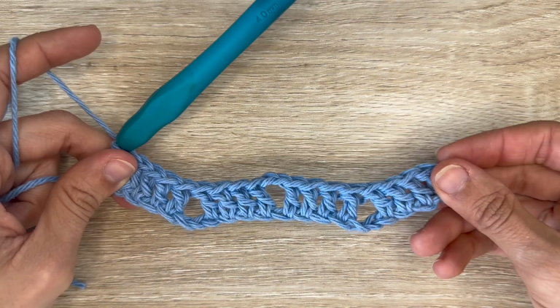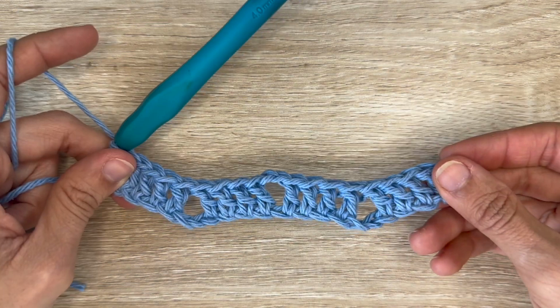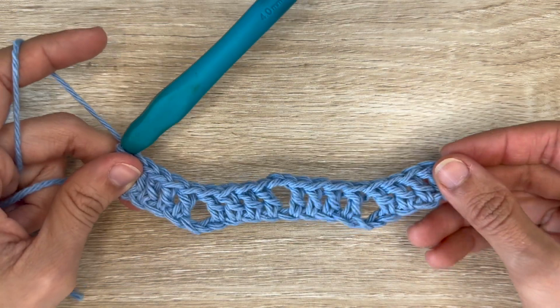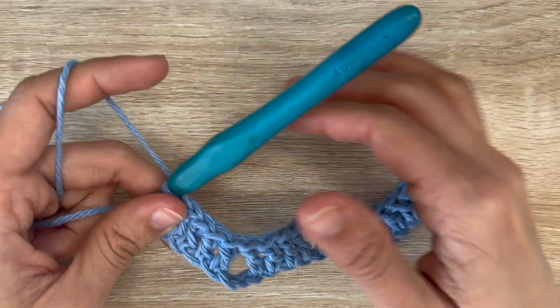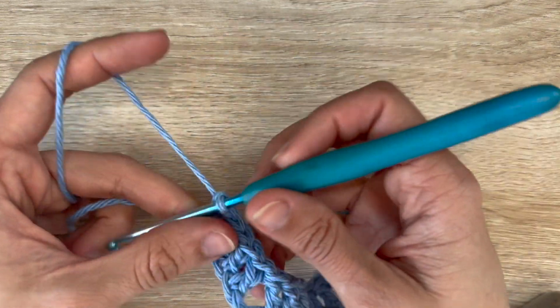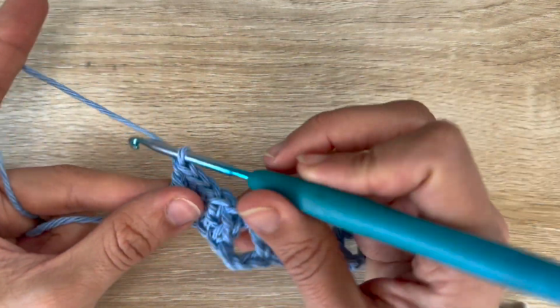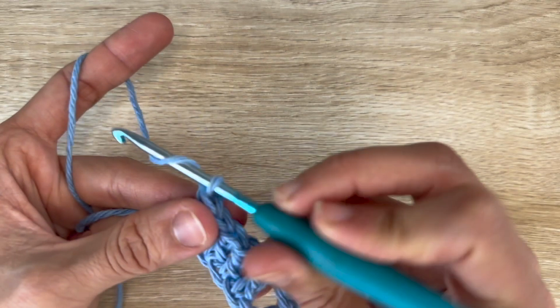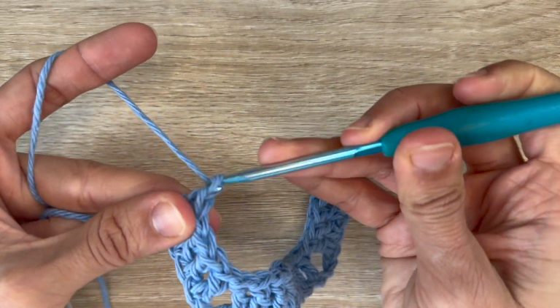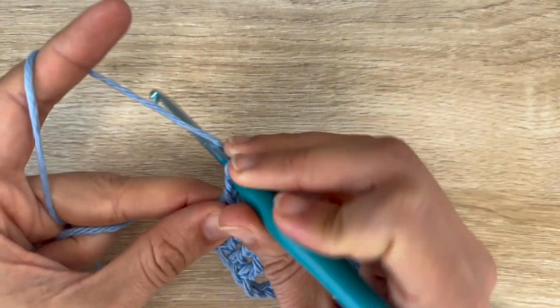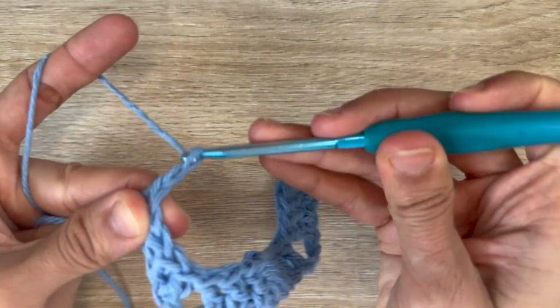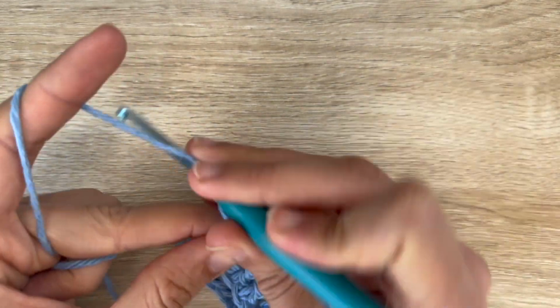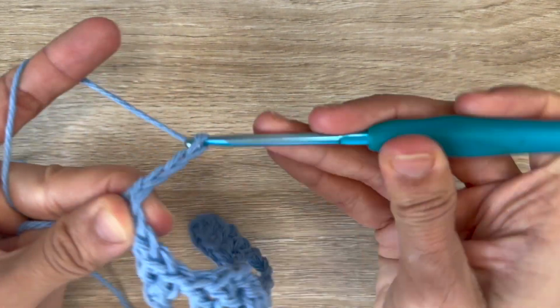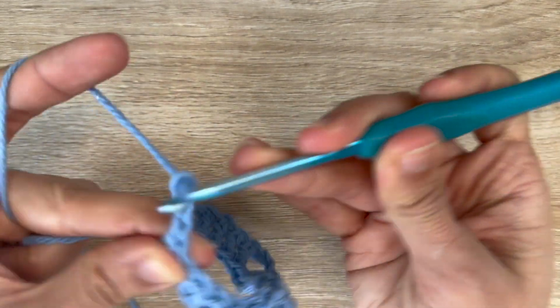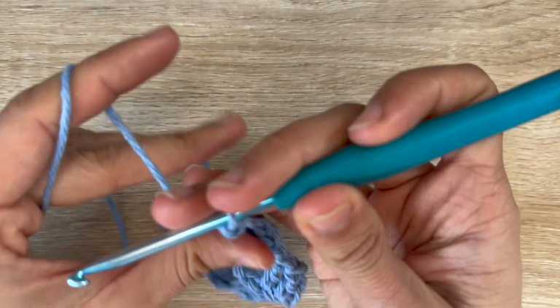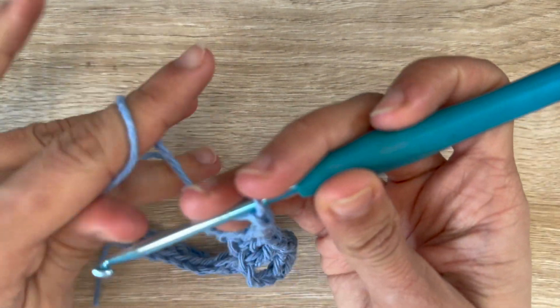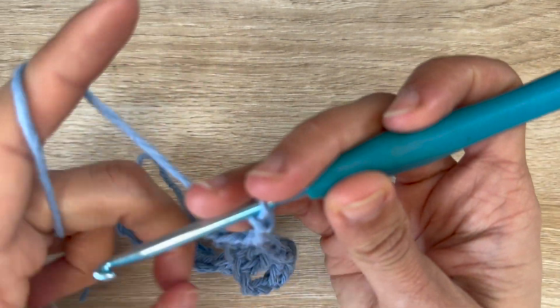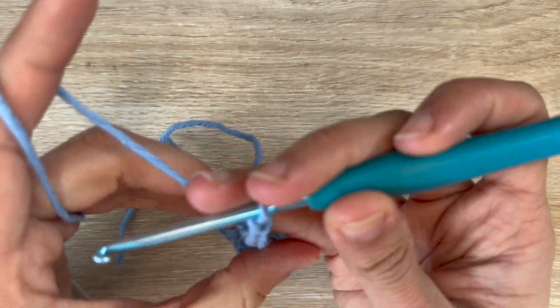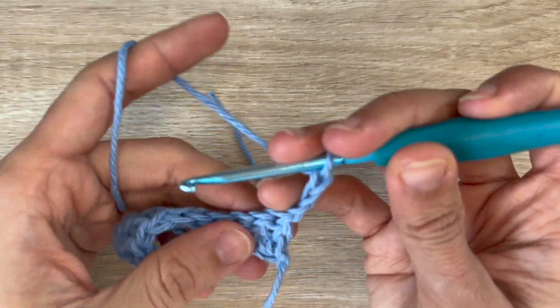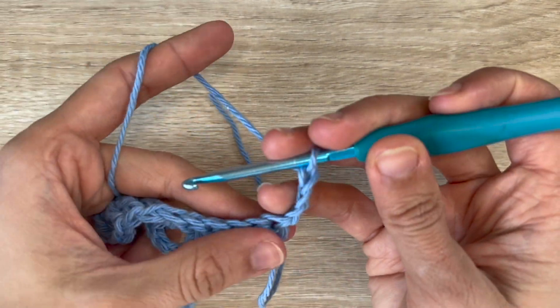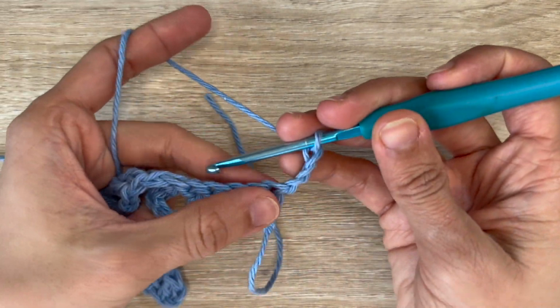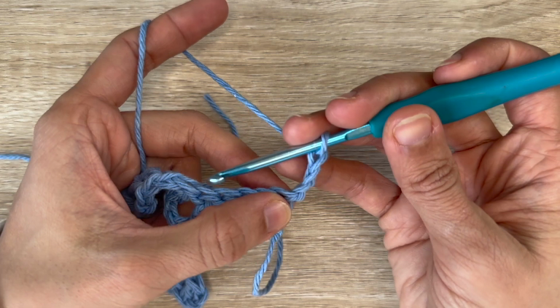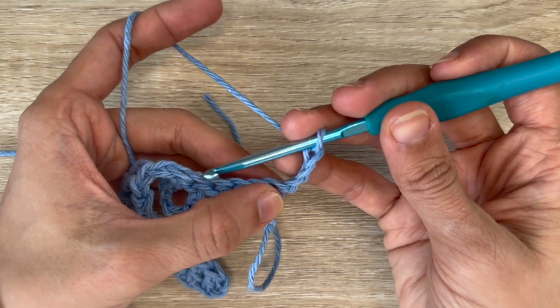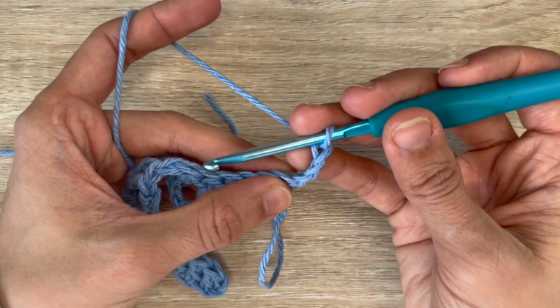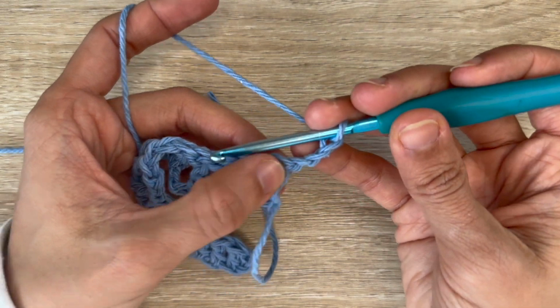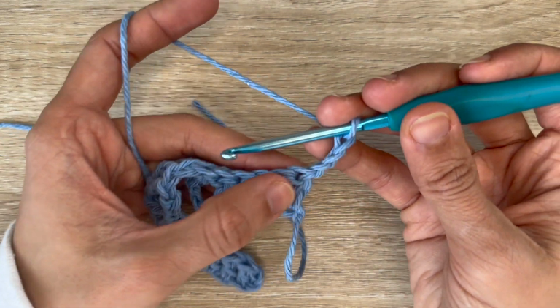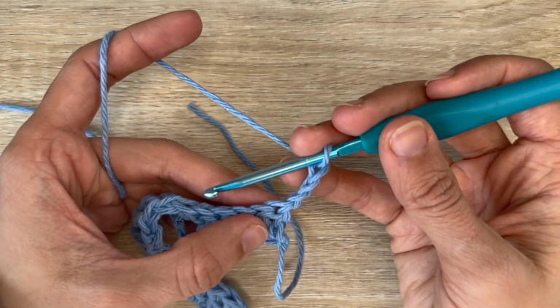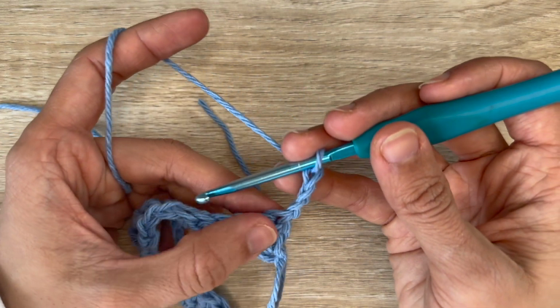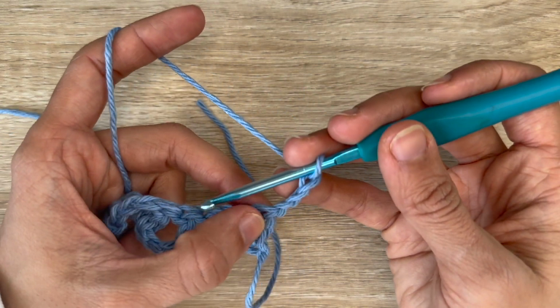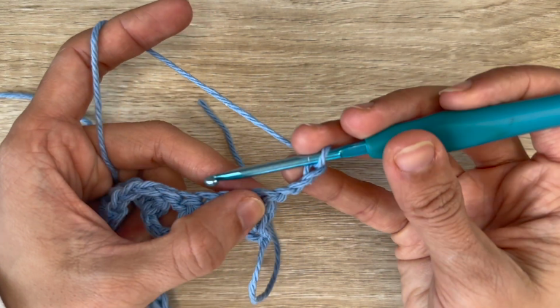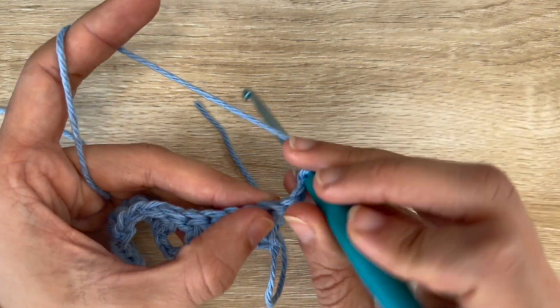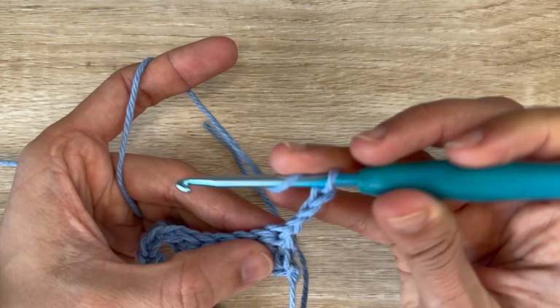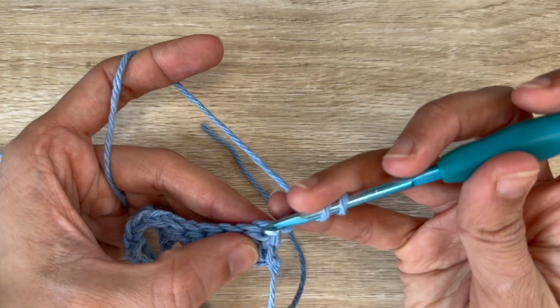Row 2 you're going to start with a chain 3 — 1, 2, 3 — and flip your work. This chain 3 does count as a double crochet. Now you want to double crochet into the first stitch.